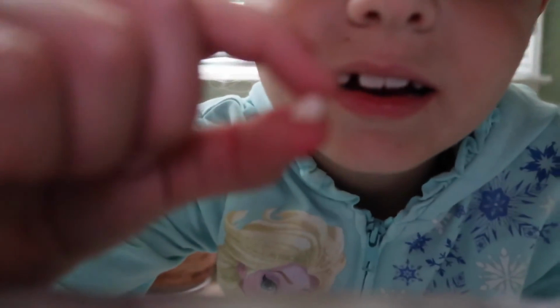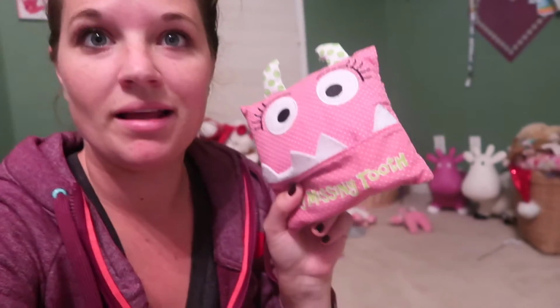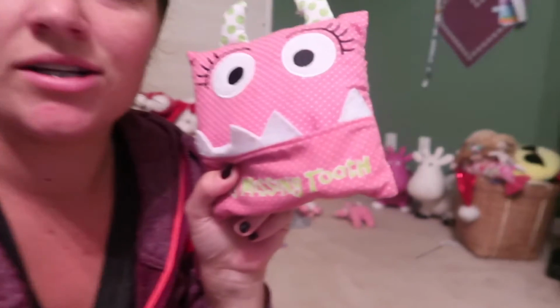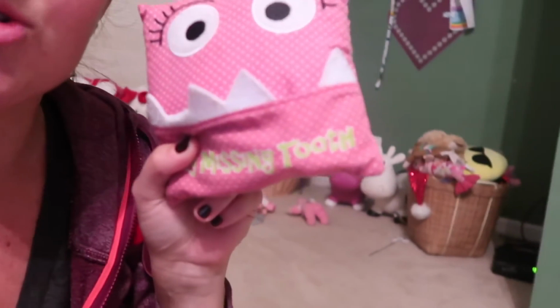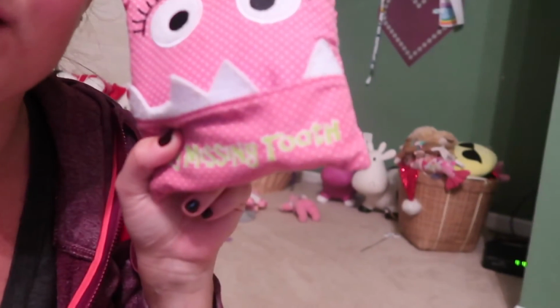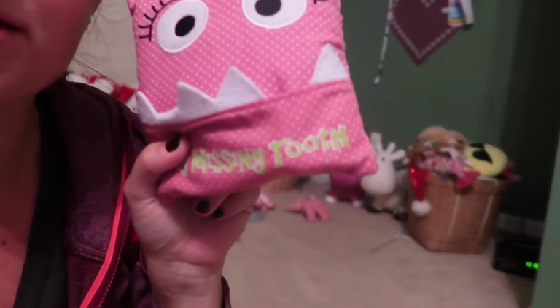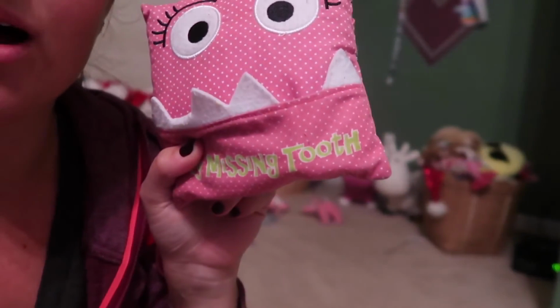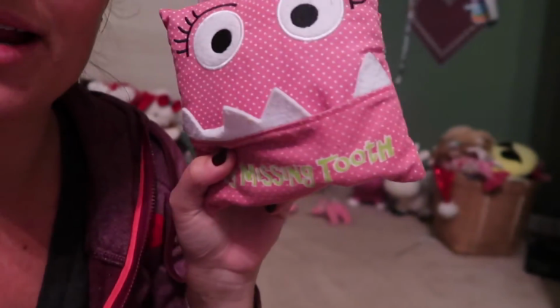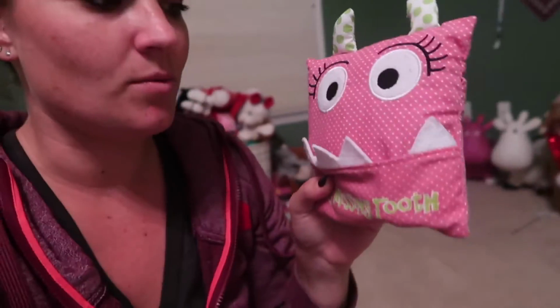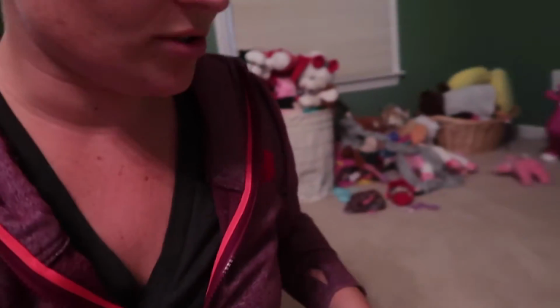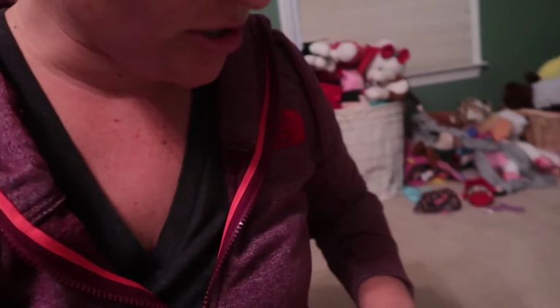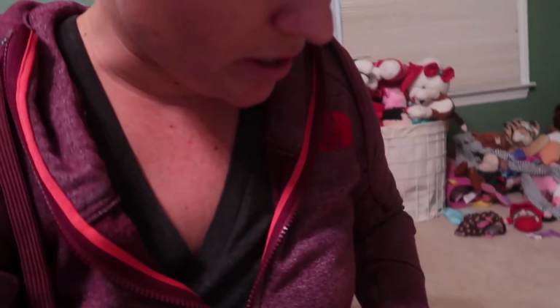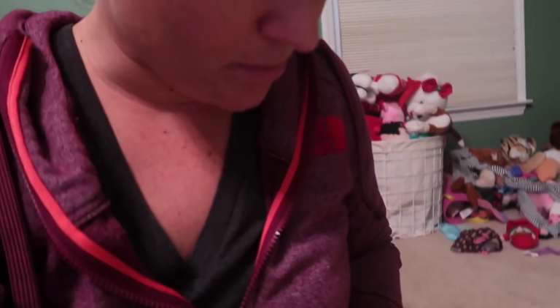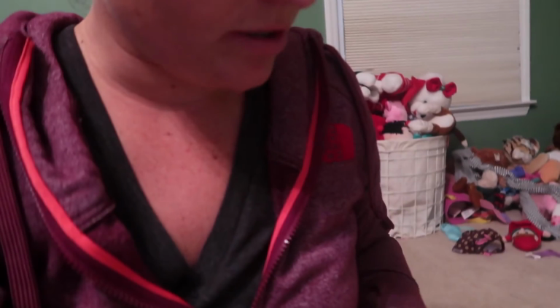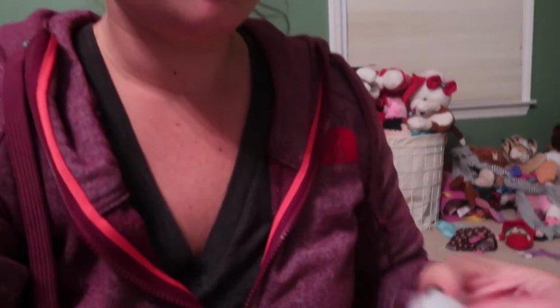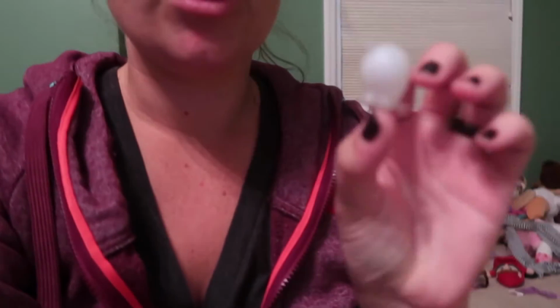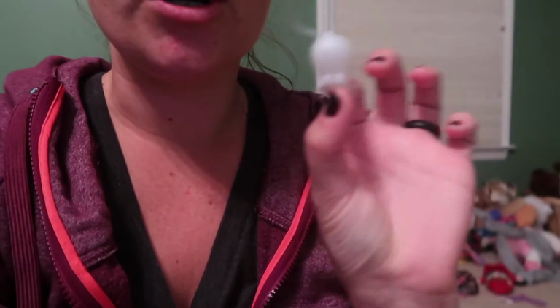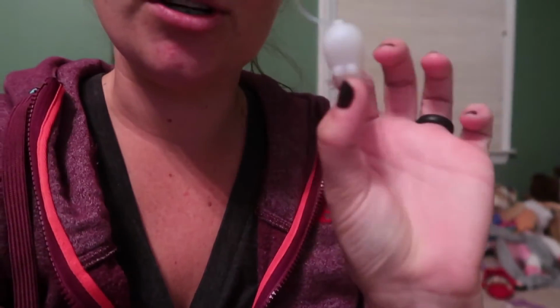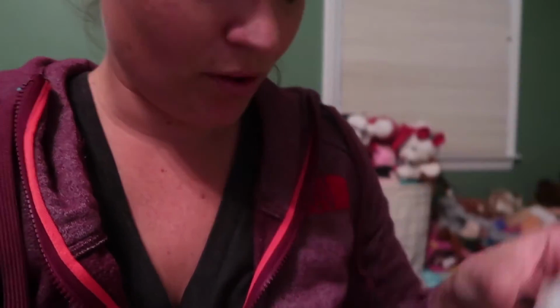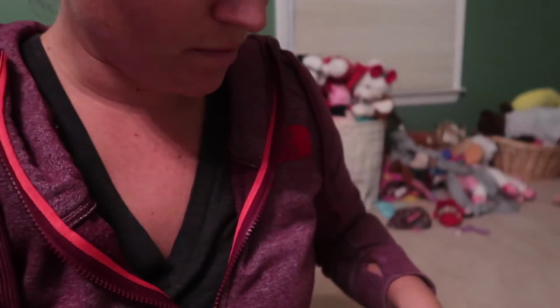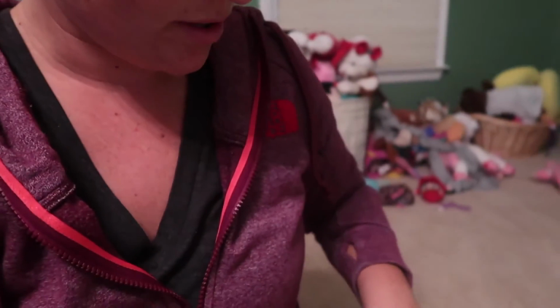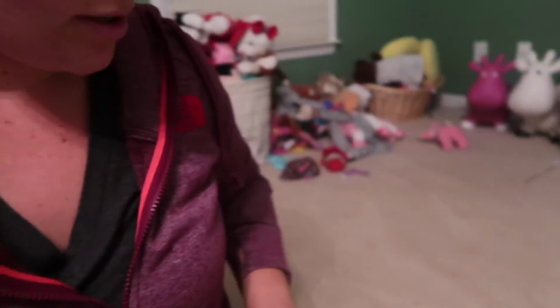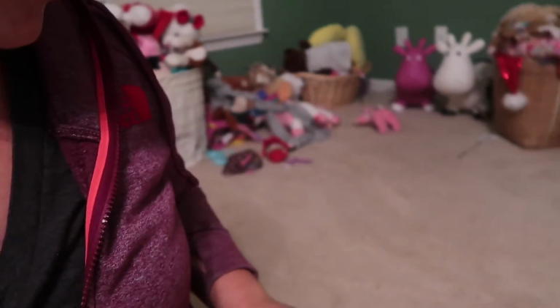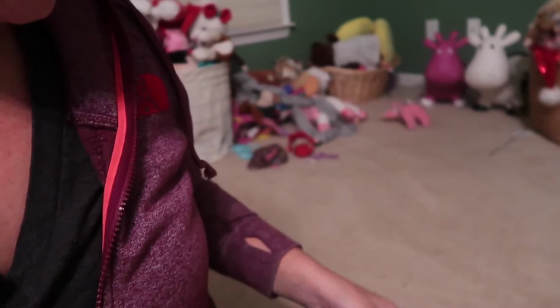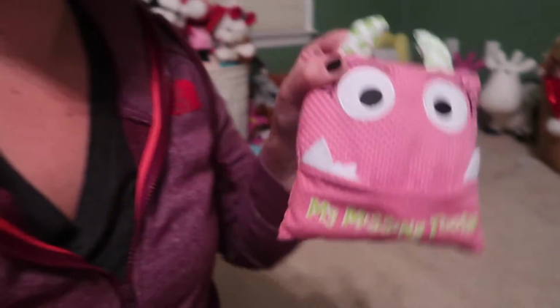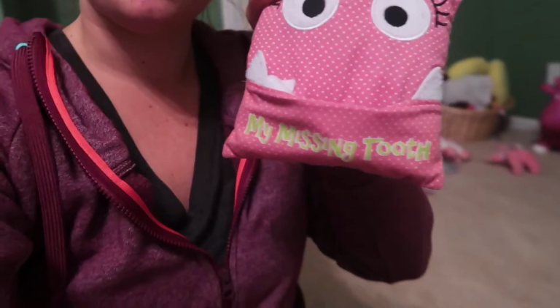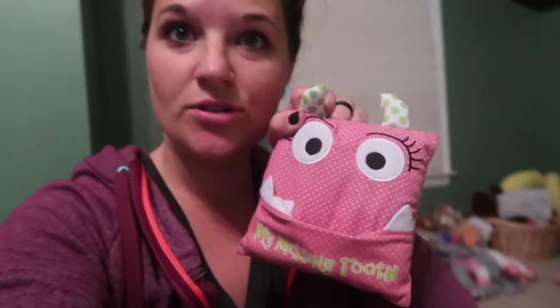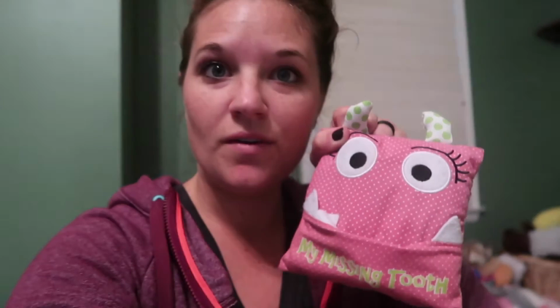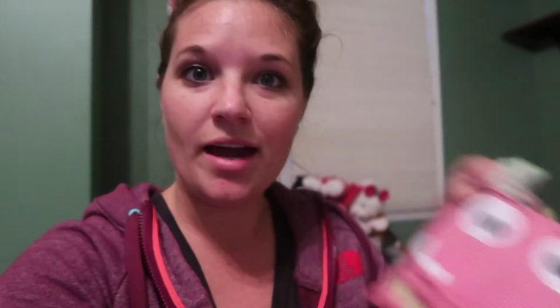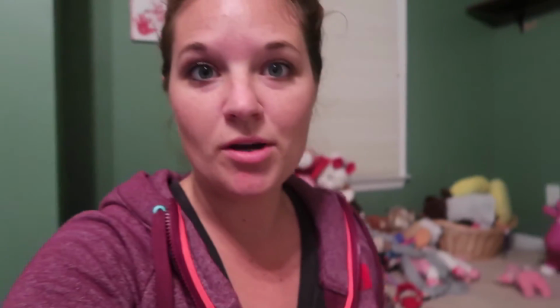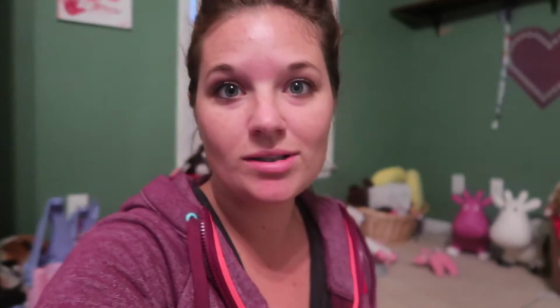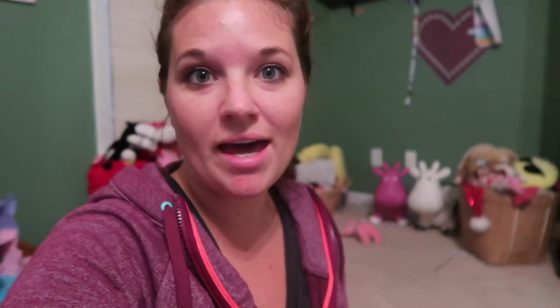Alright. Payton has her tooth fairy pillow all ready. I think she put it in - yep, she did. Her tooth. Alright, so she's all ready for the tooth fairy and we're putting the girls to bed.